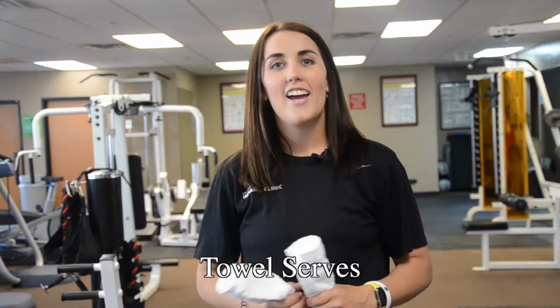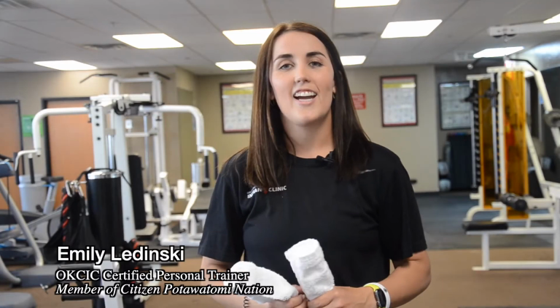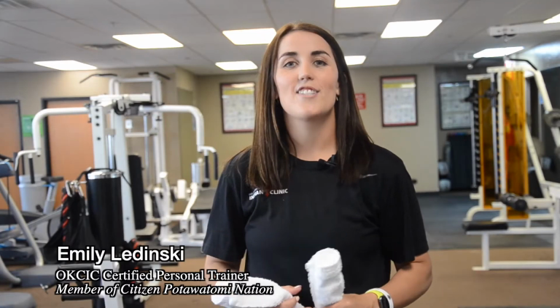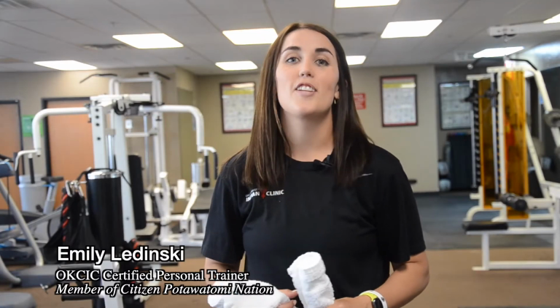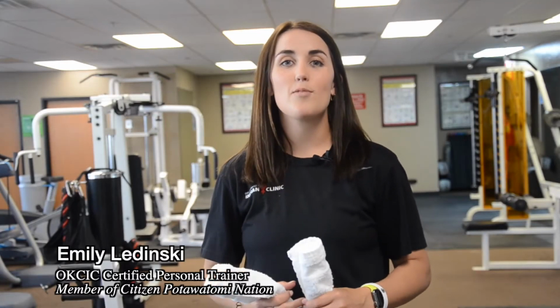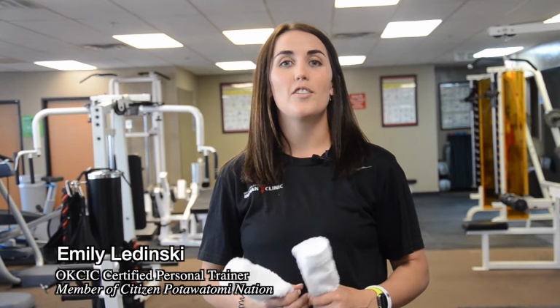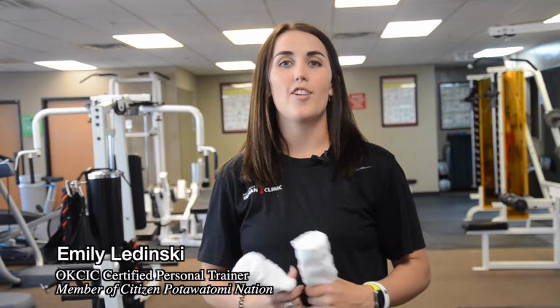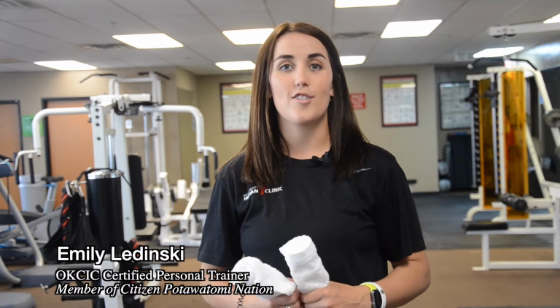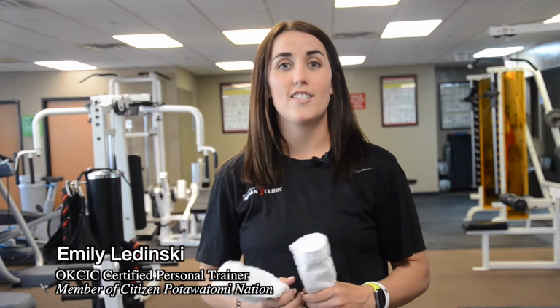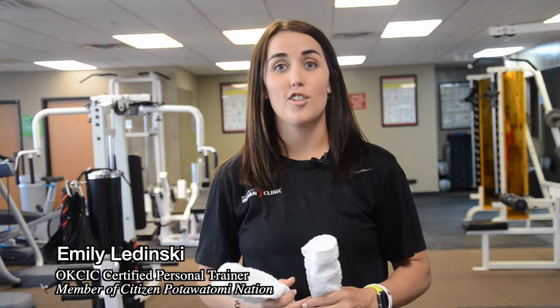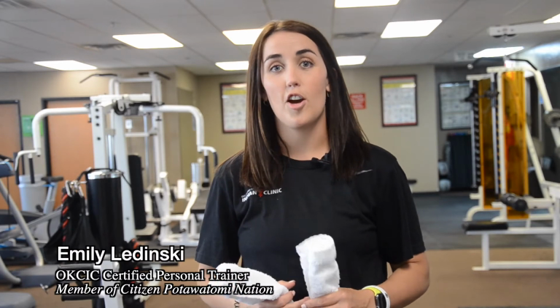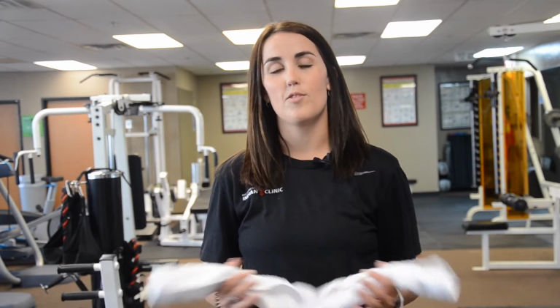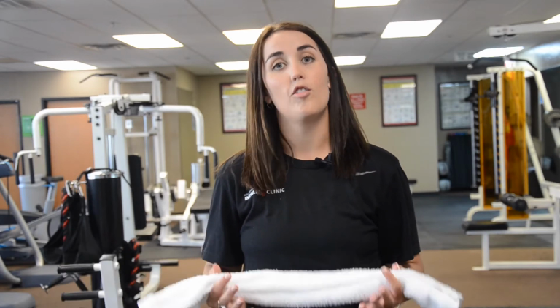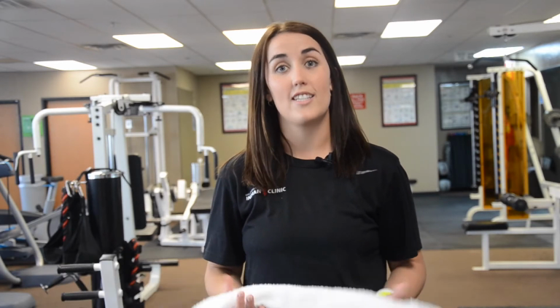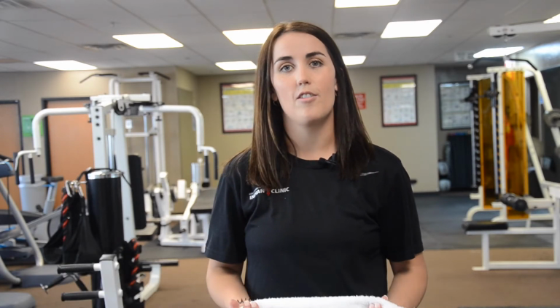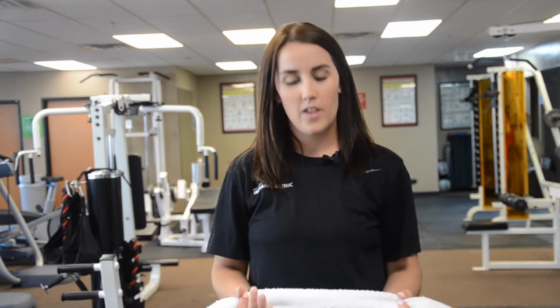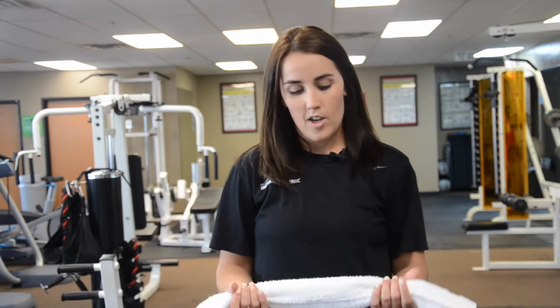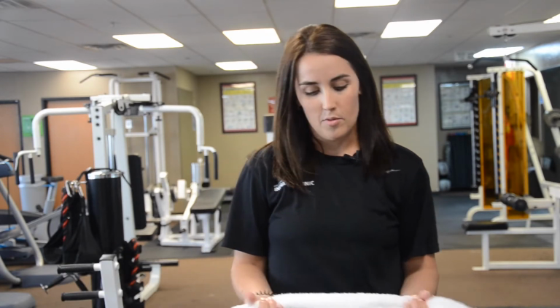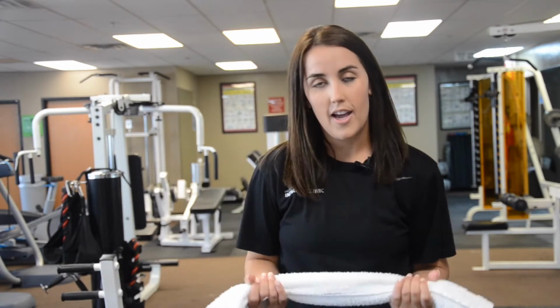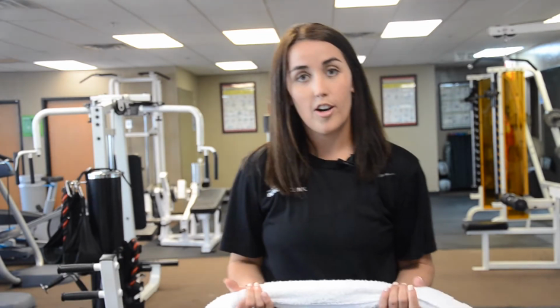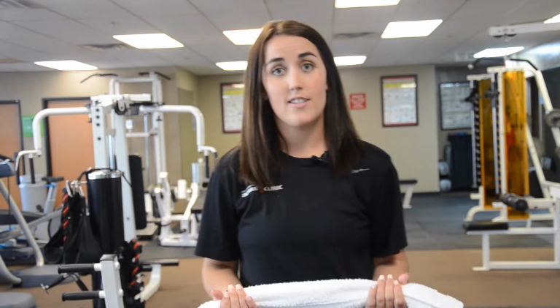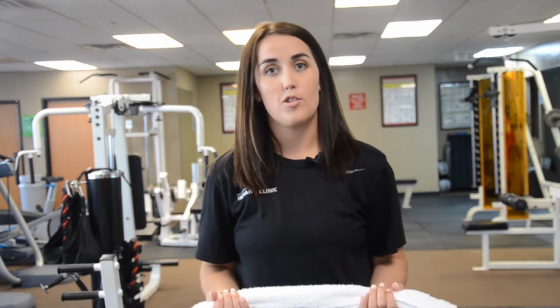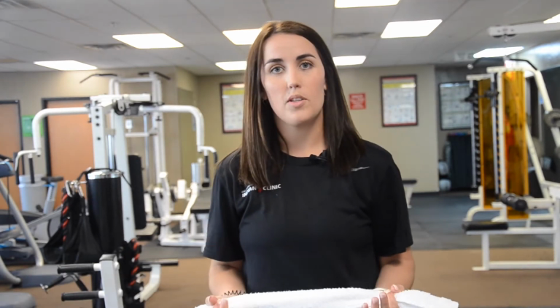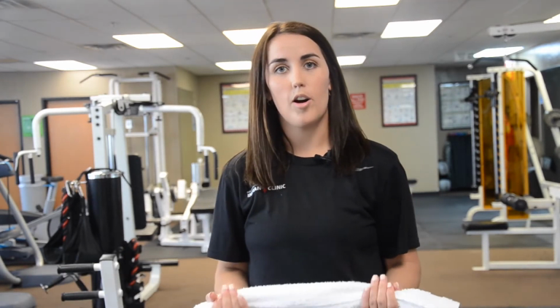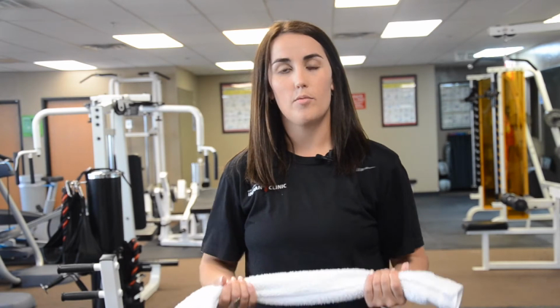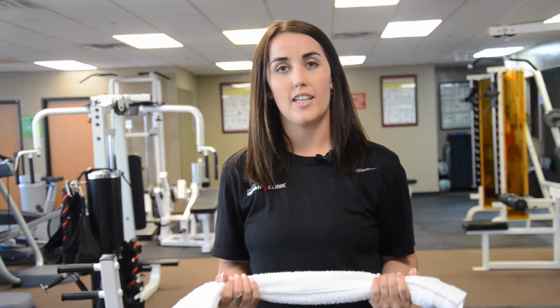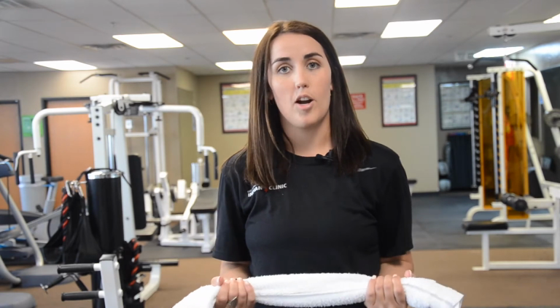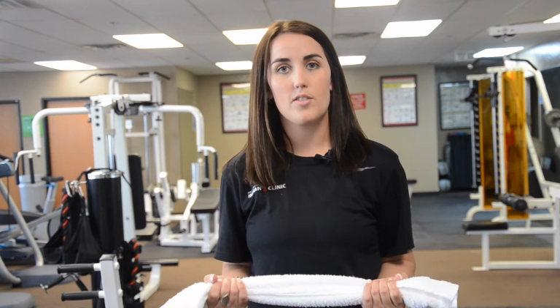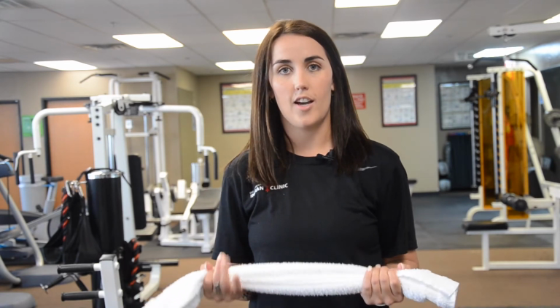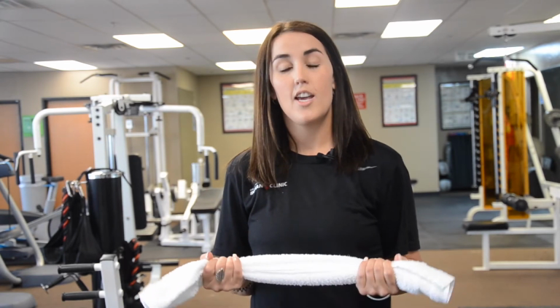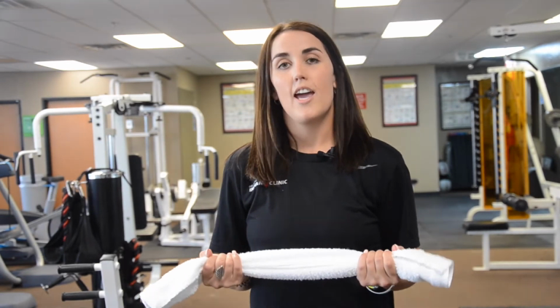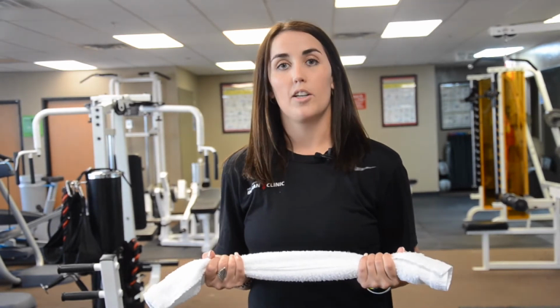Hey guys, today I'm showing you another exercise that you can do at home using only a towel. We want to have our hands about shoulder-width apart, we're going to keep our elbows tucked, and we're going to bring that towel straight out.